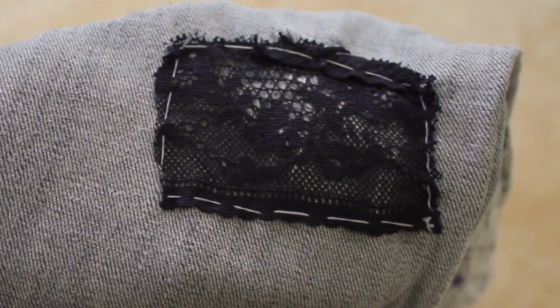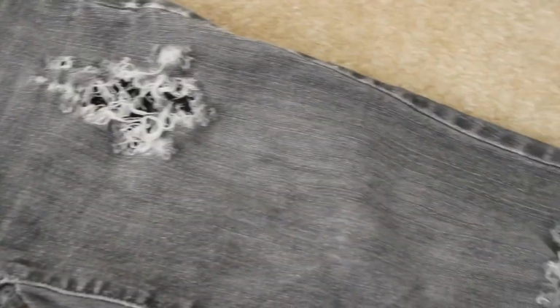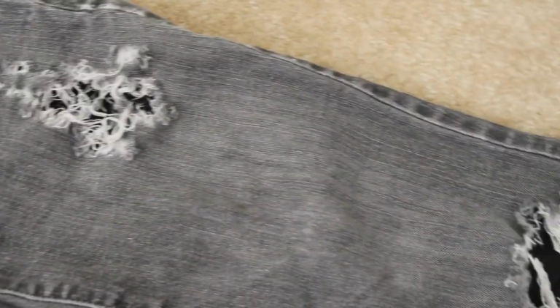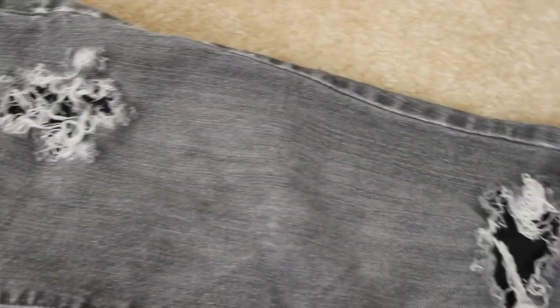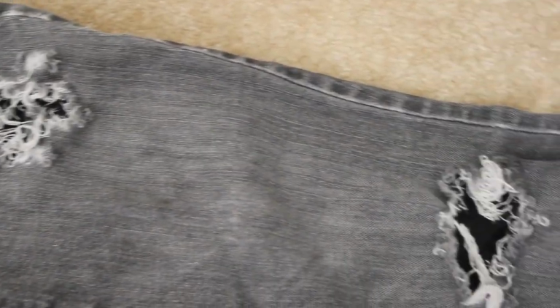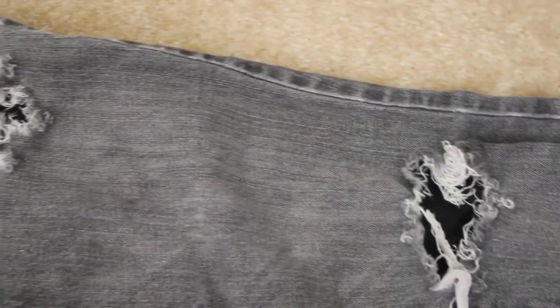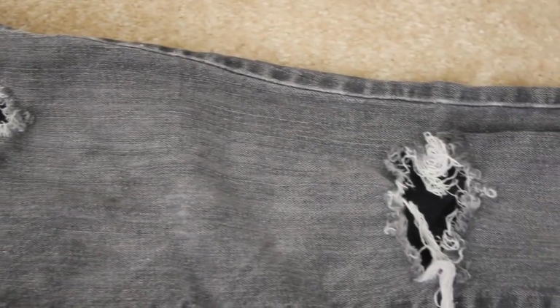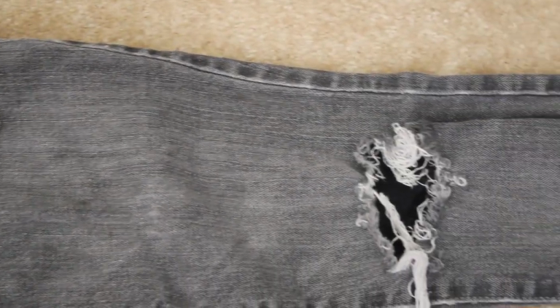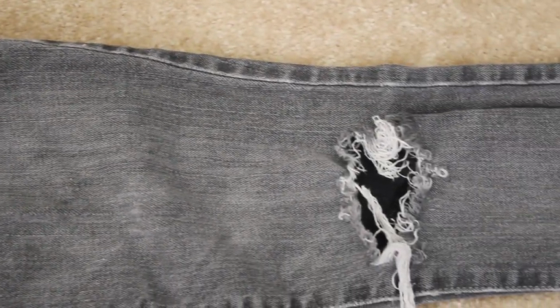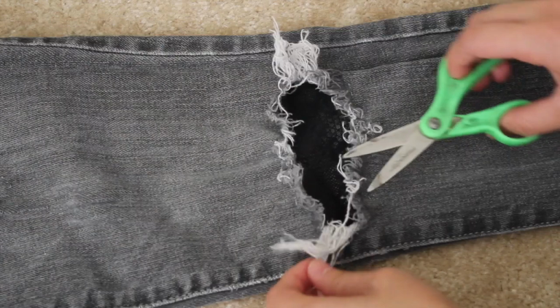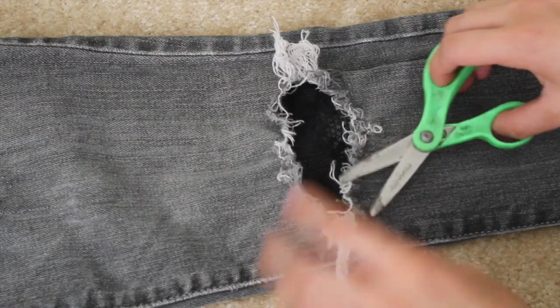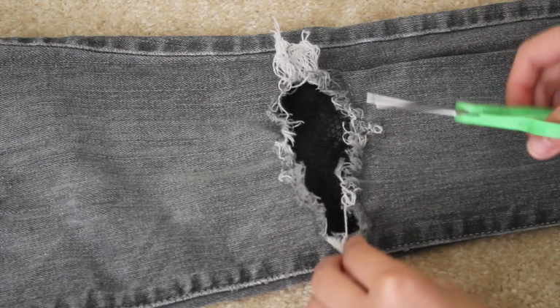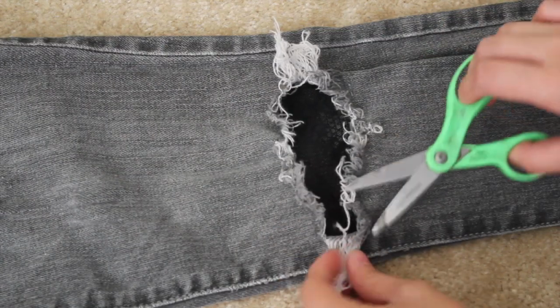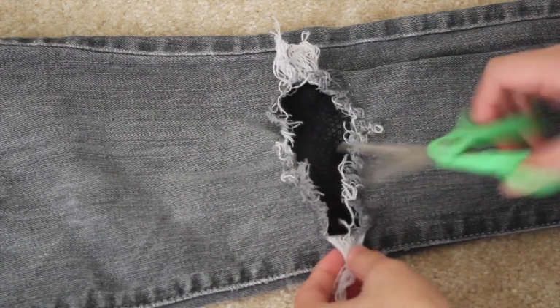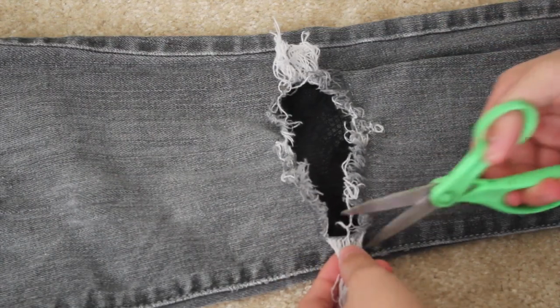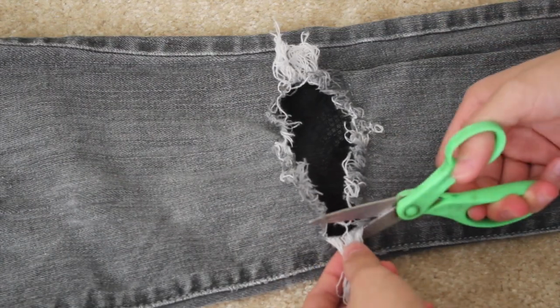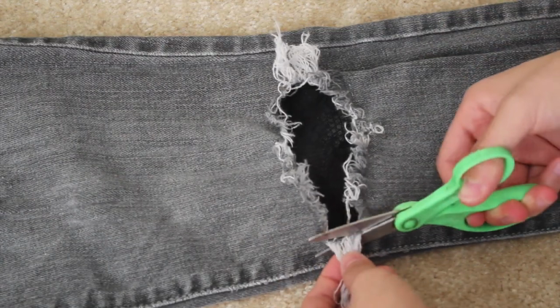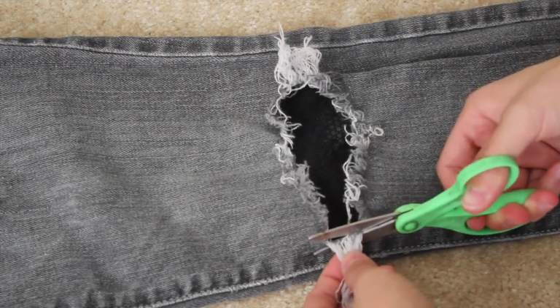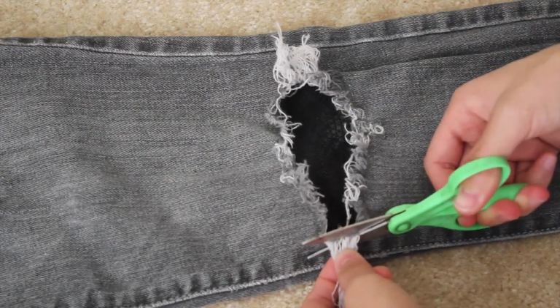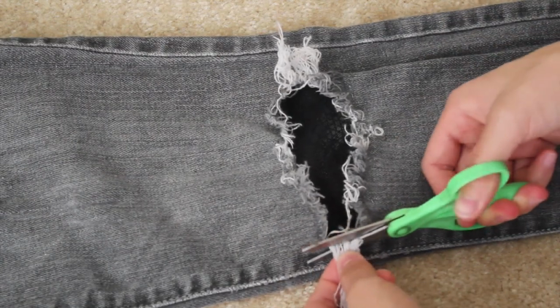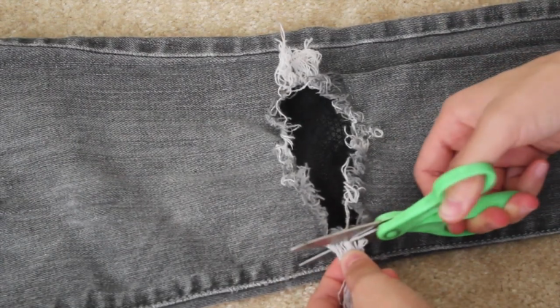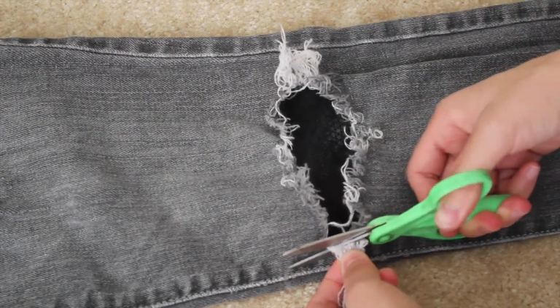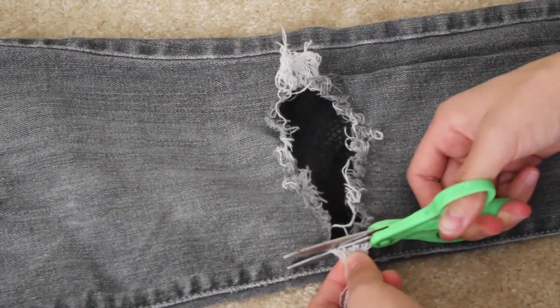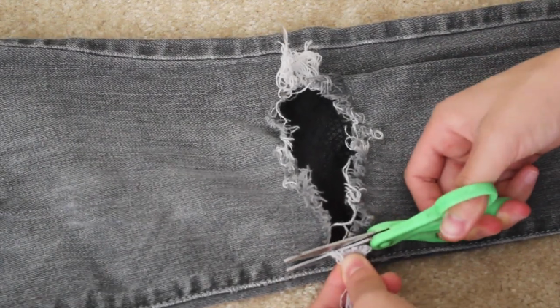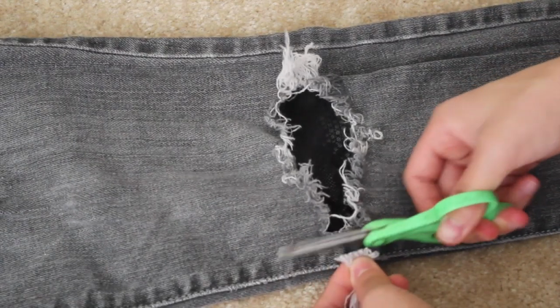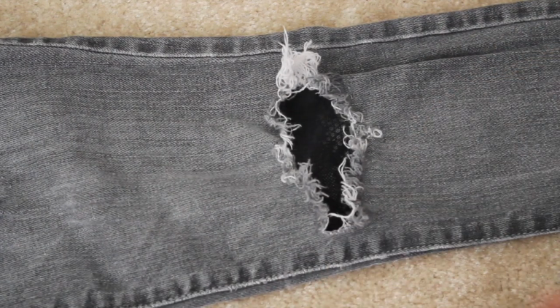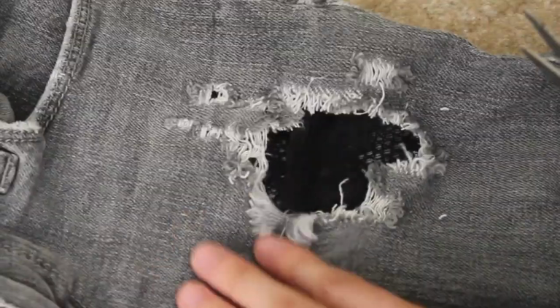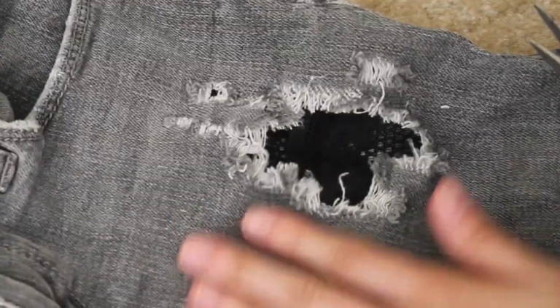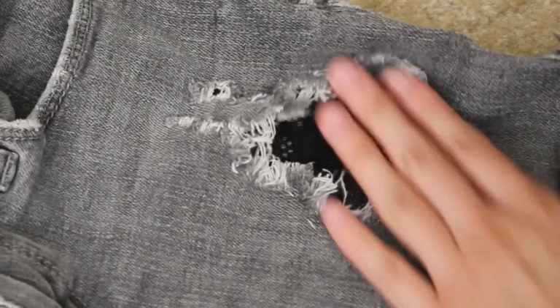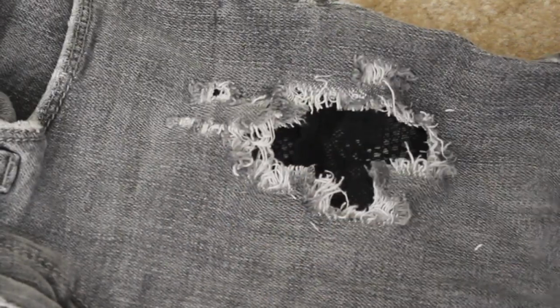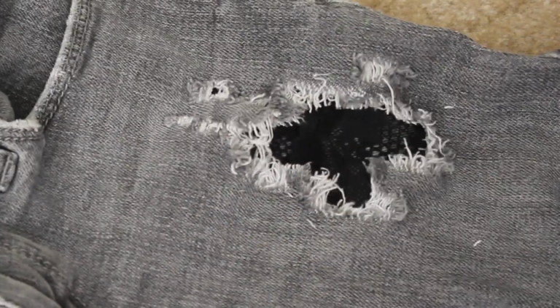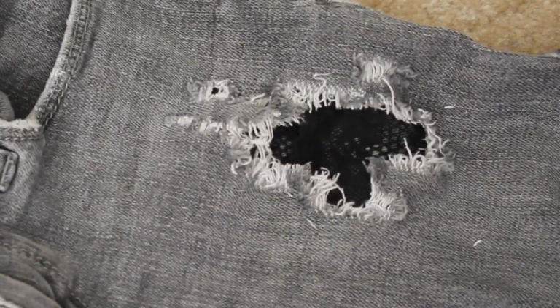Once you're done, flip your jeans back out. If you have extra fringe from your jeans like I do, feel free to cut it off if you don't like that style. This will enable more lace to show.